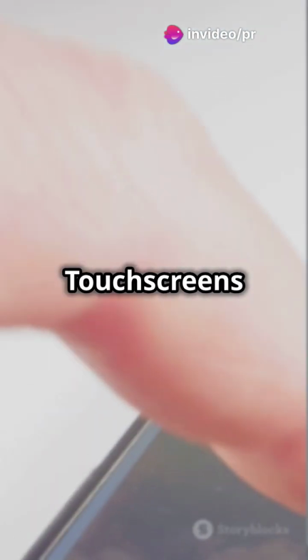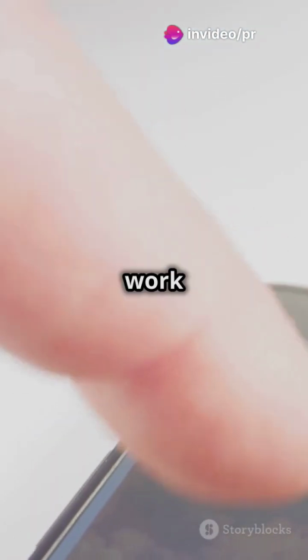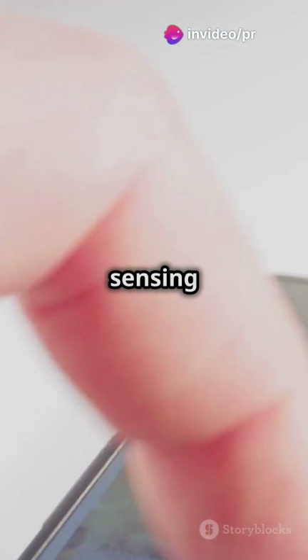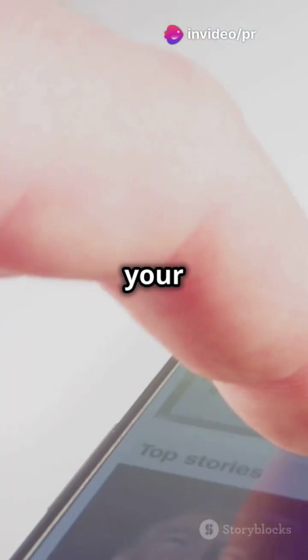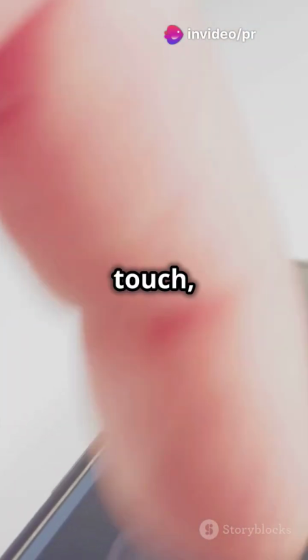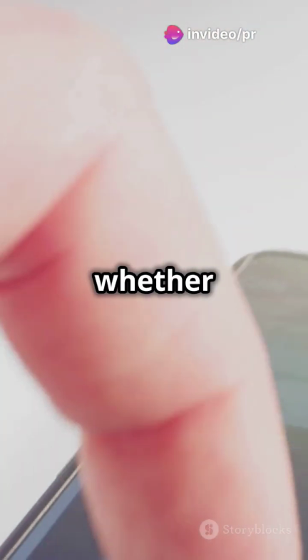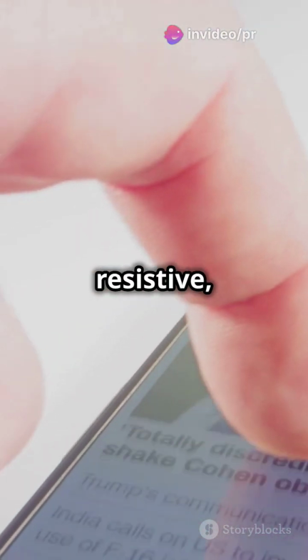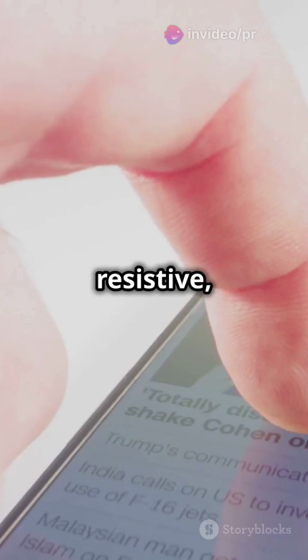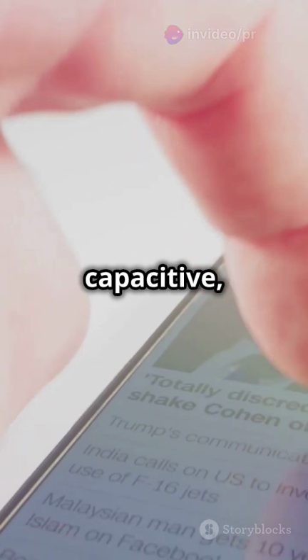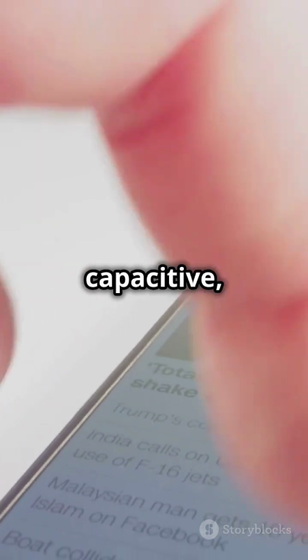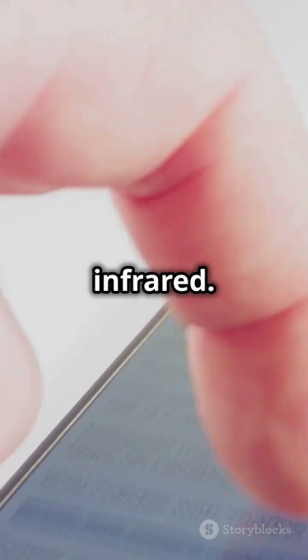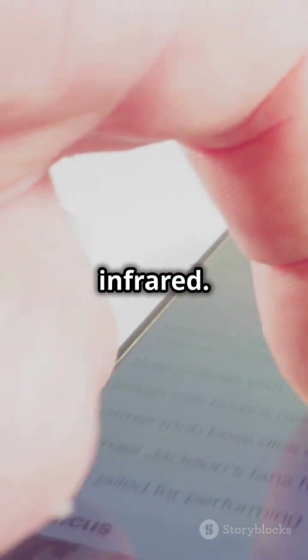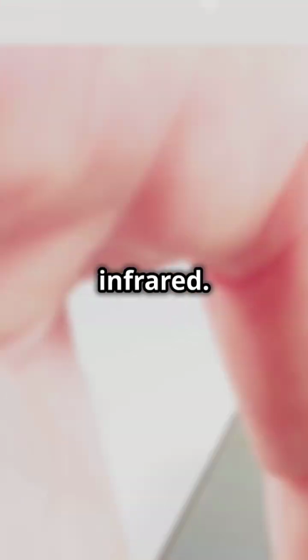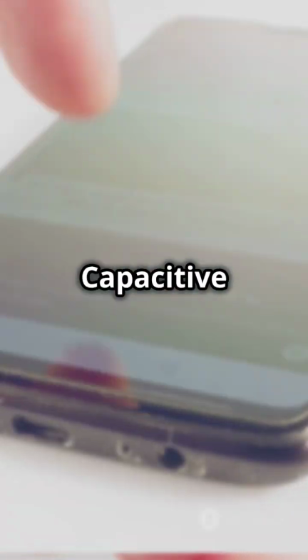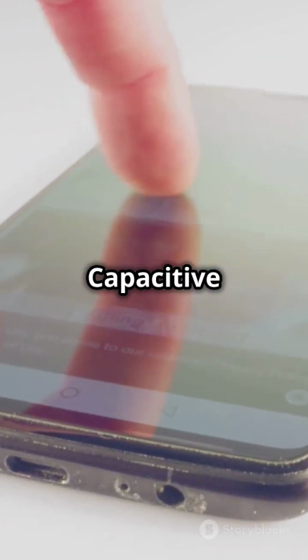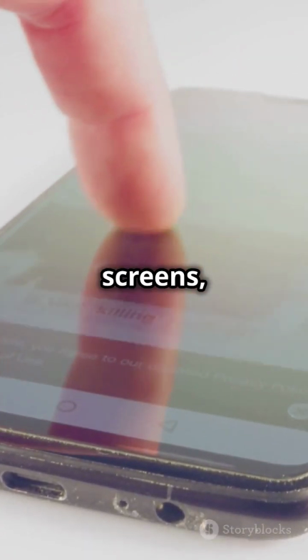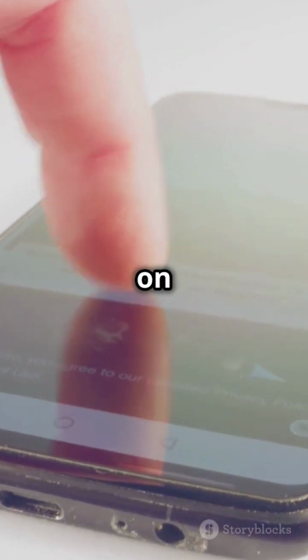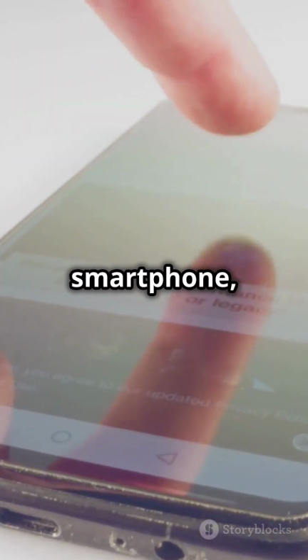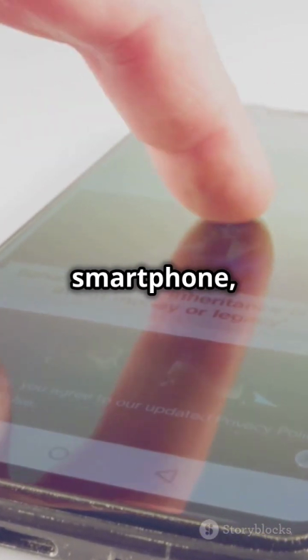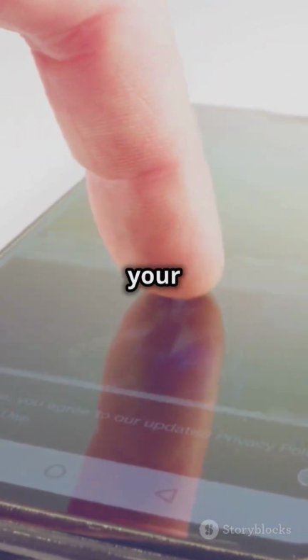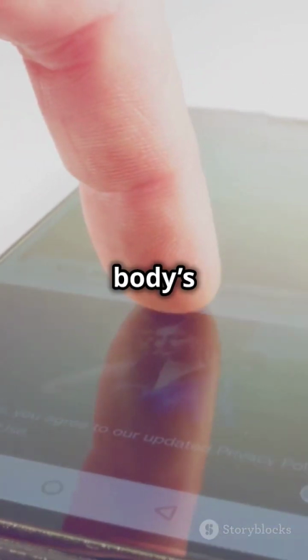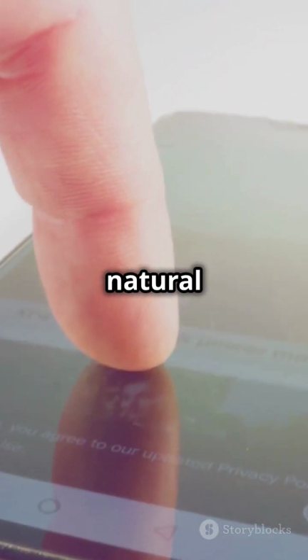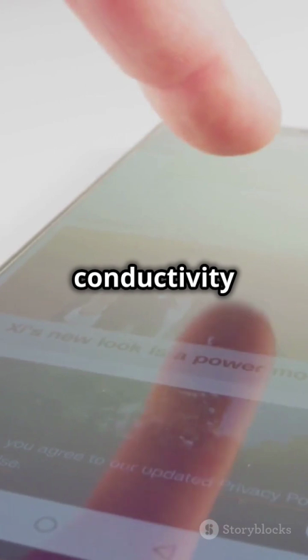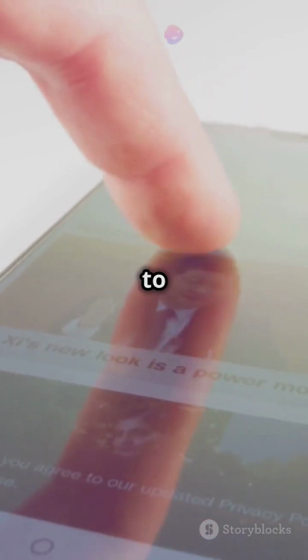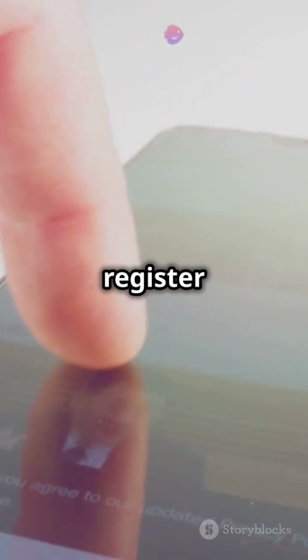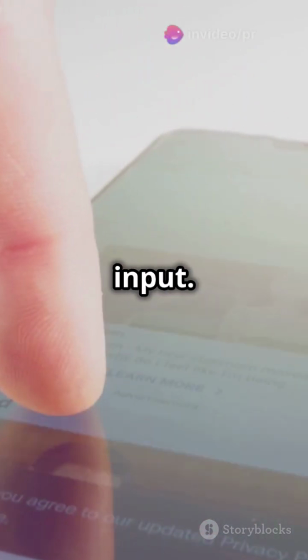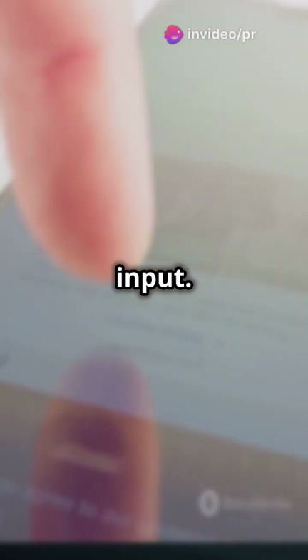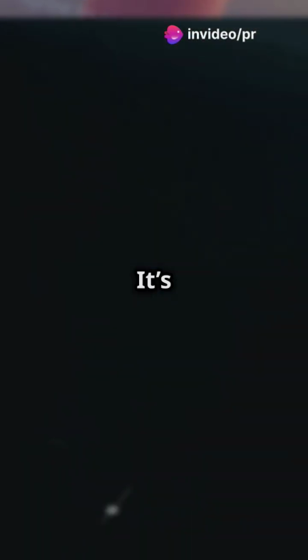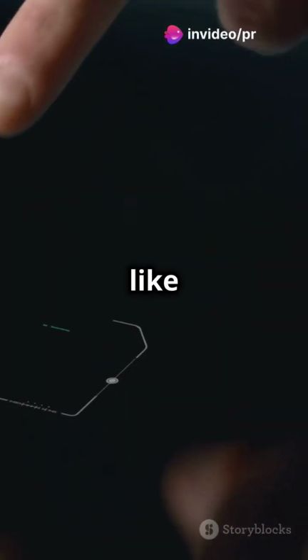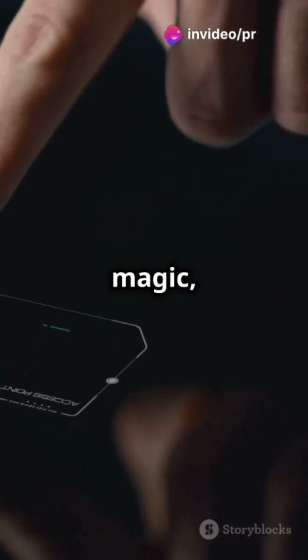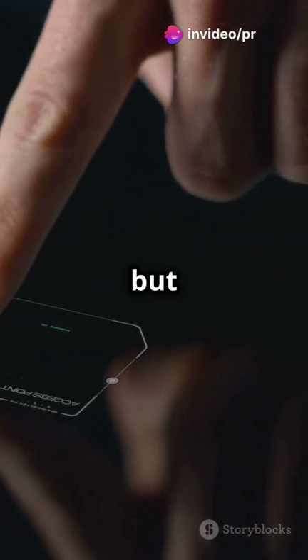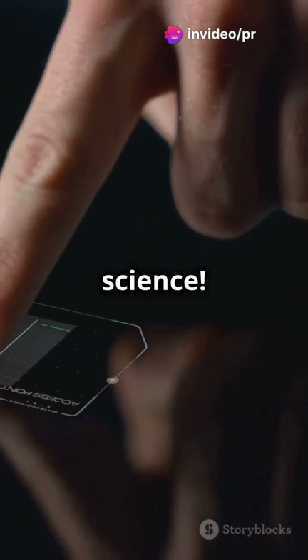Touchscreens work by sensing your touch, whether it's resistive, capacitive, or infrared. Capacitive screens, like on your smartphone, use your body's natural conductivity to register input. It's like magic, but with science.